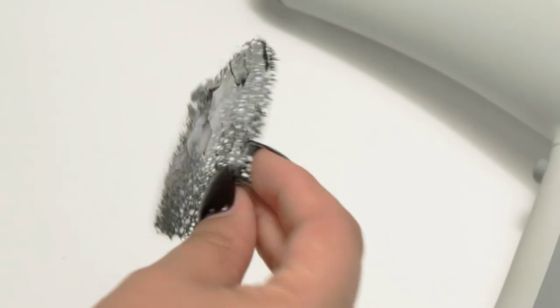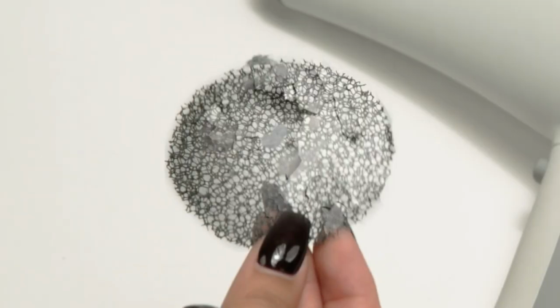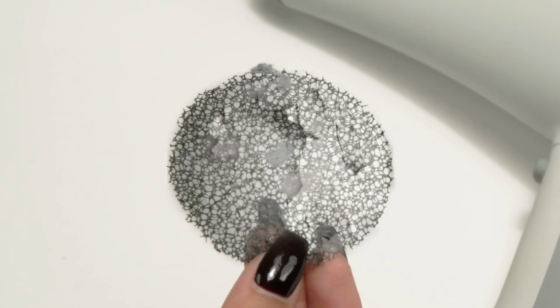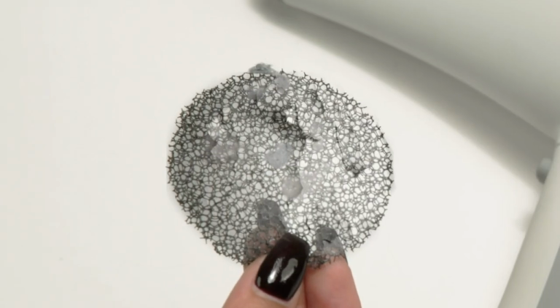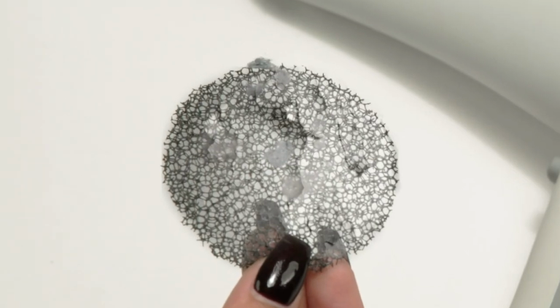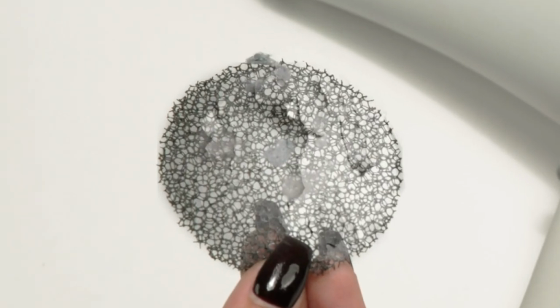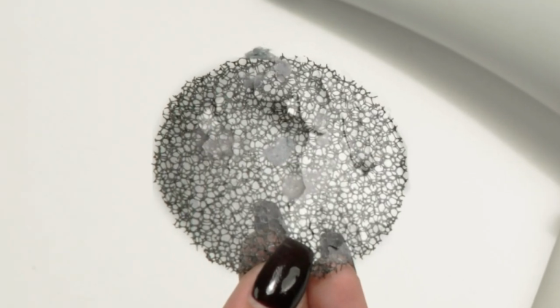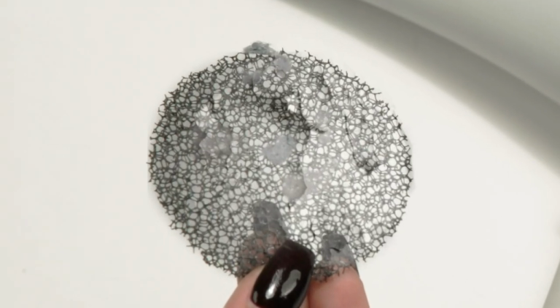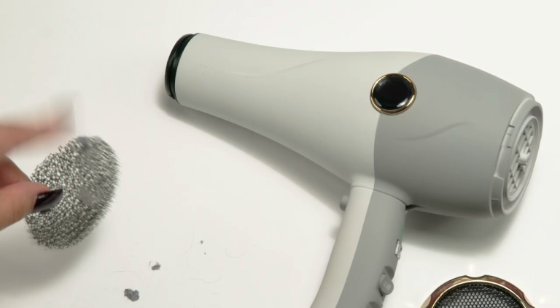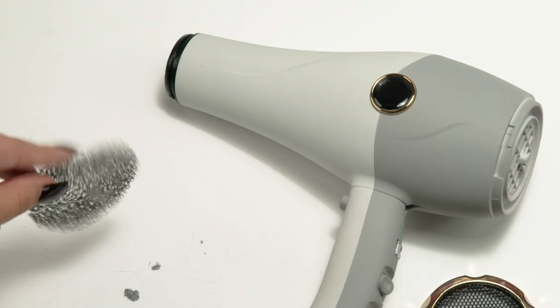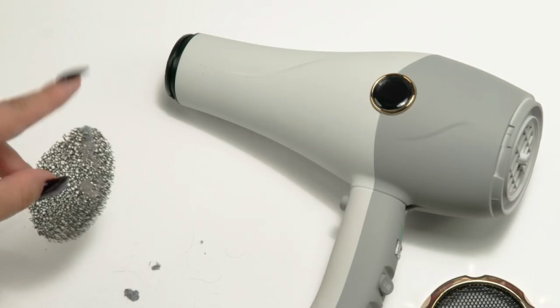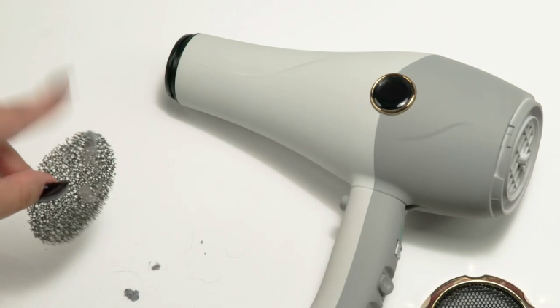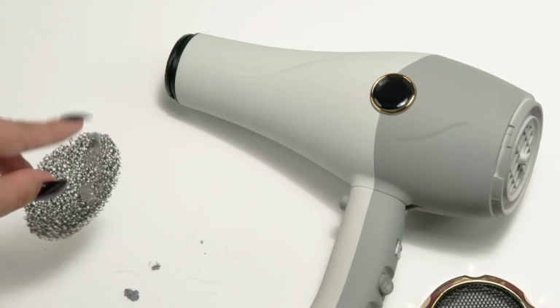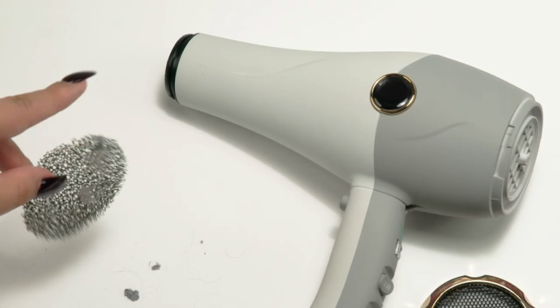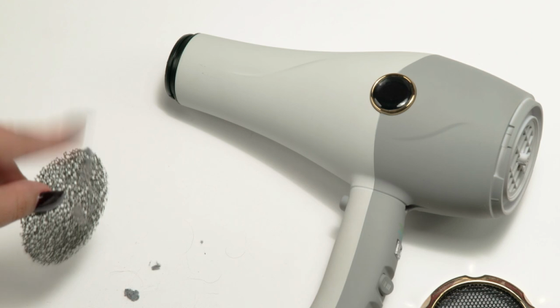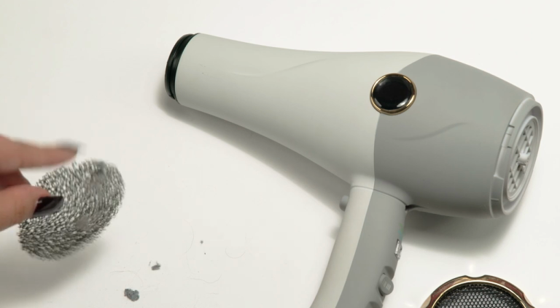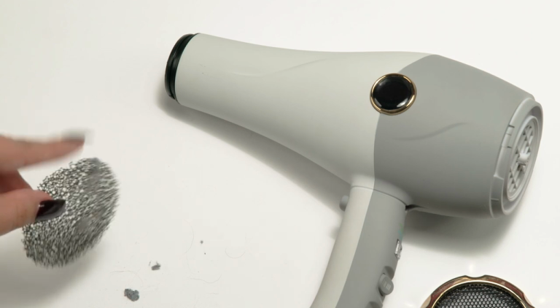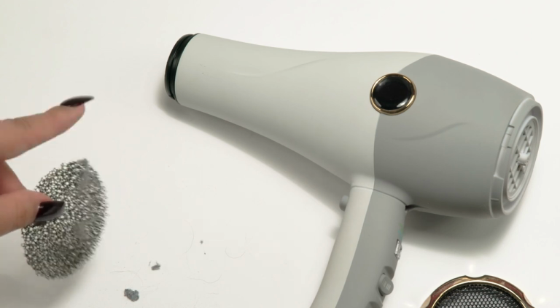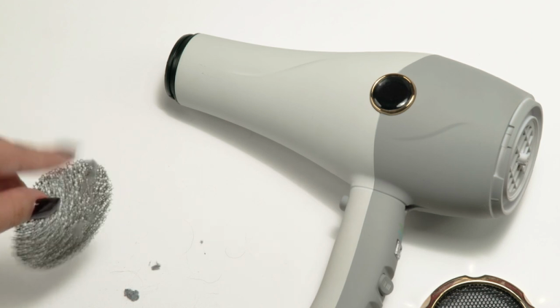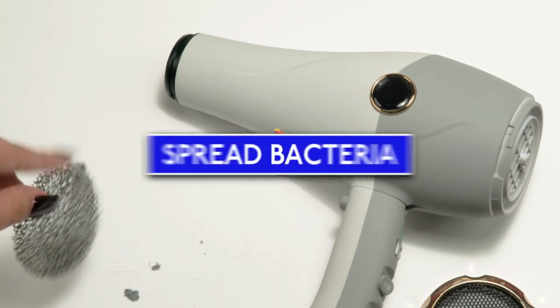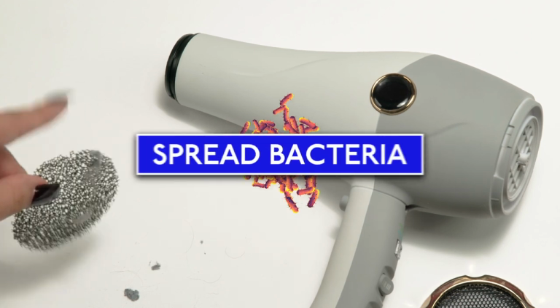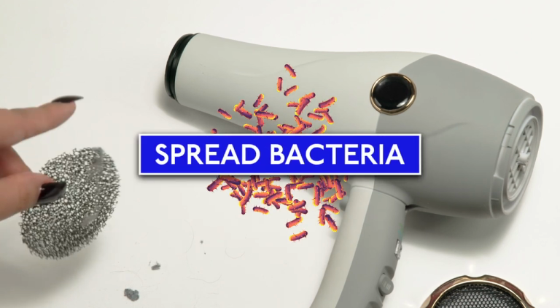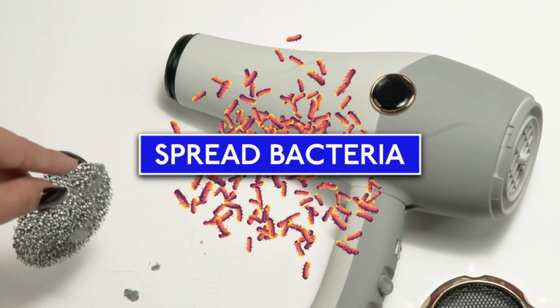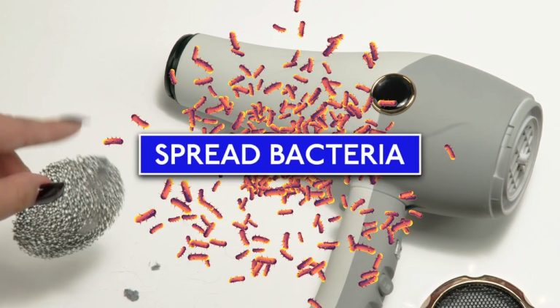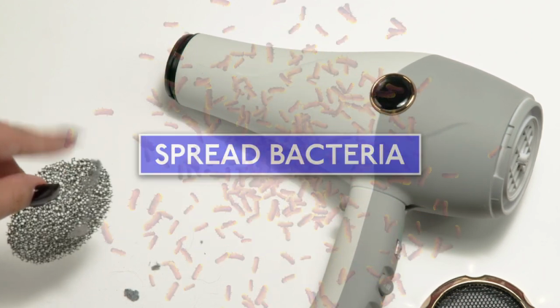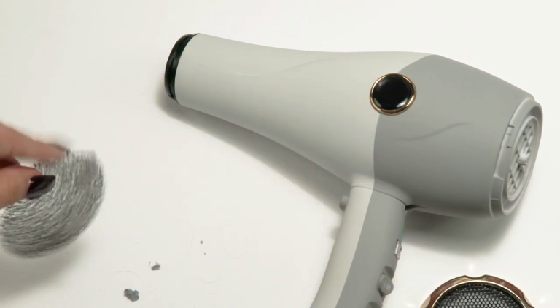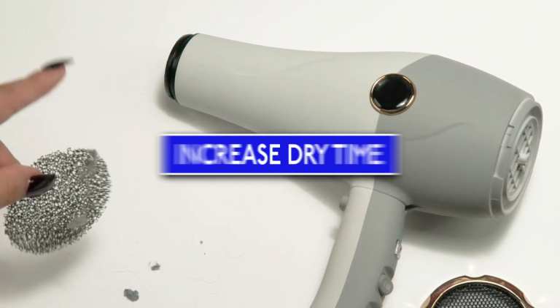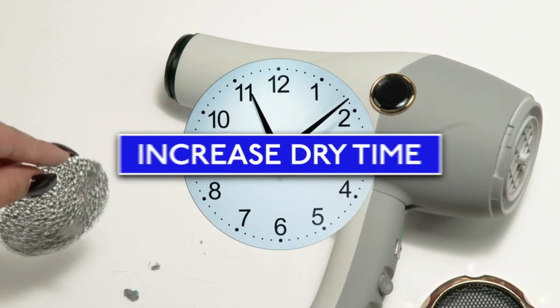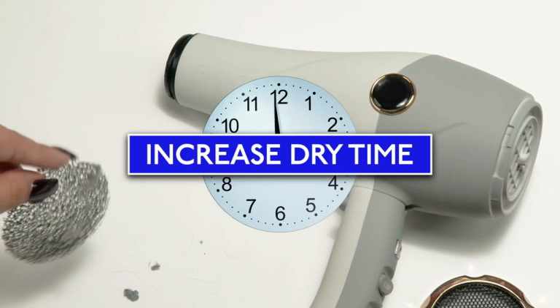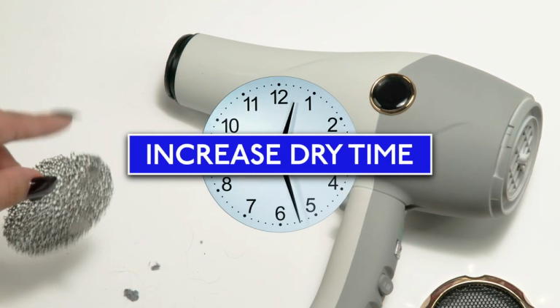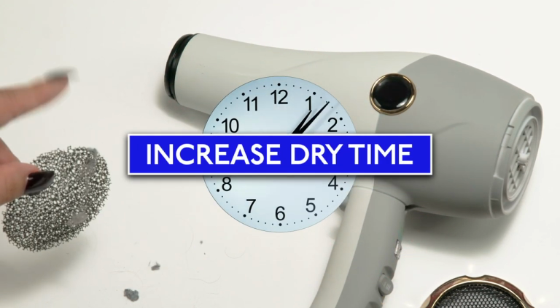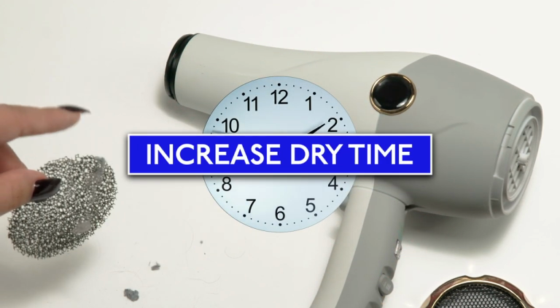Sticky hair sprays and dry shampoo residue can really put a strain on your dryer. Clogged hair dryer filters spread bacteria, block air flow, and increase dry time.